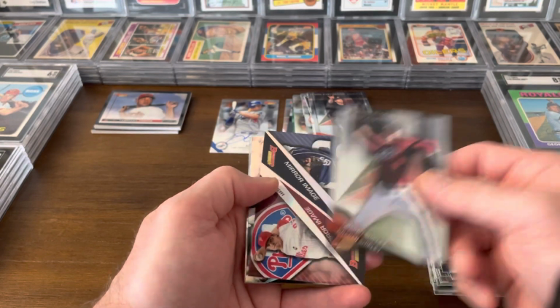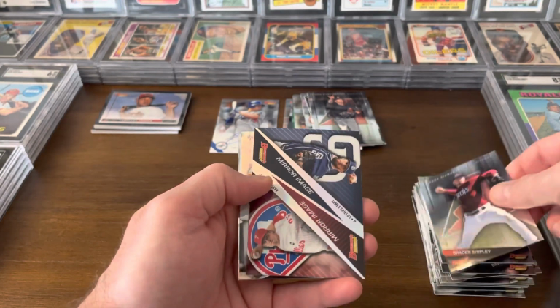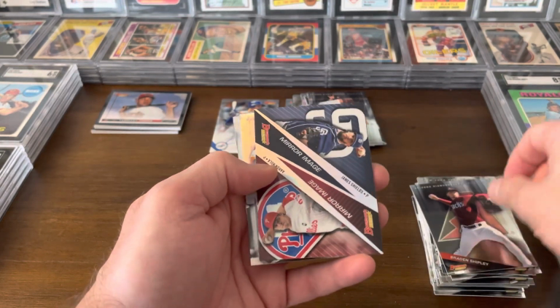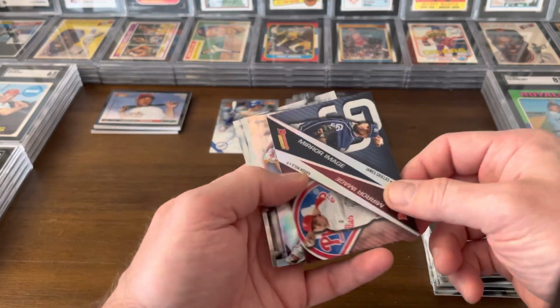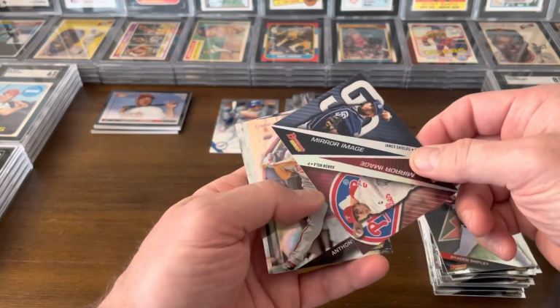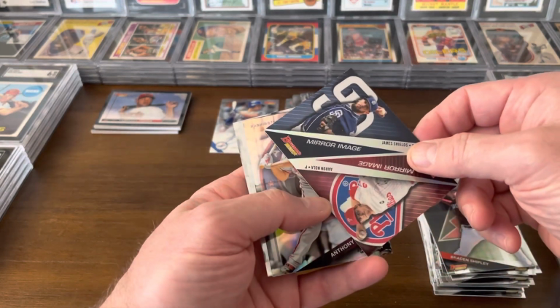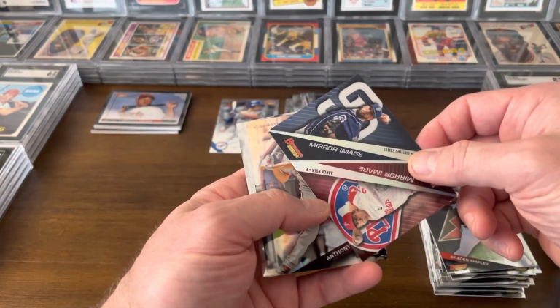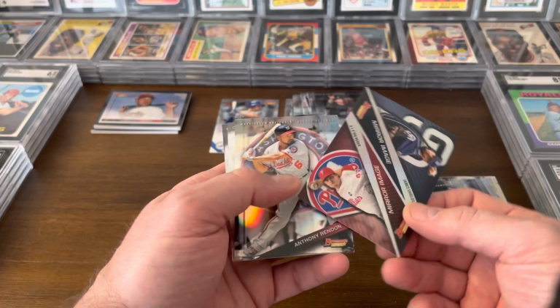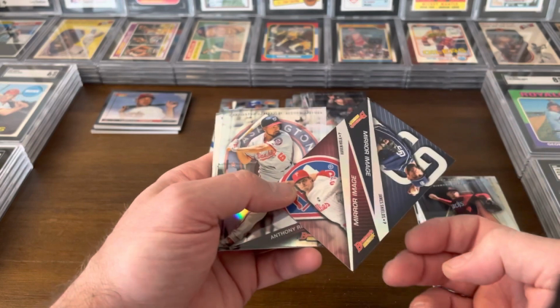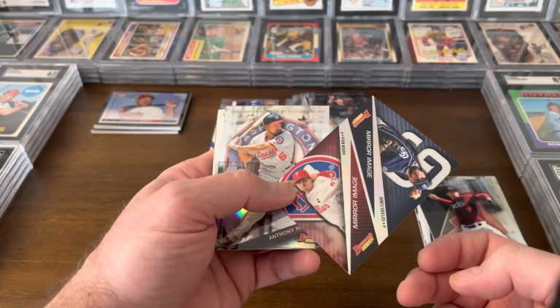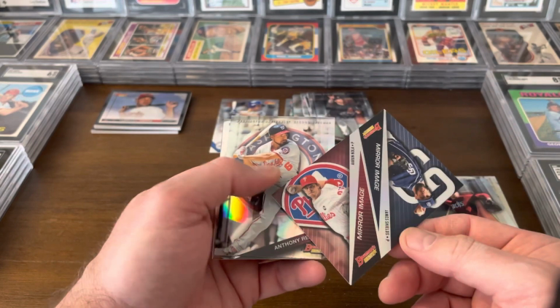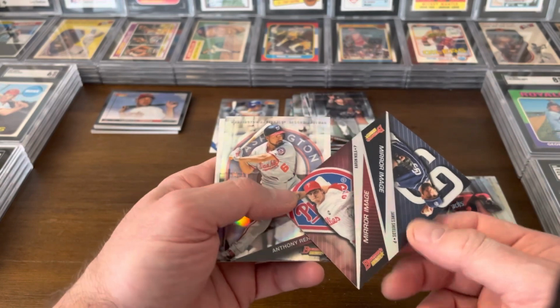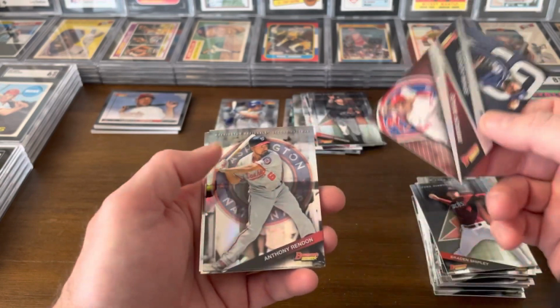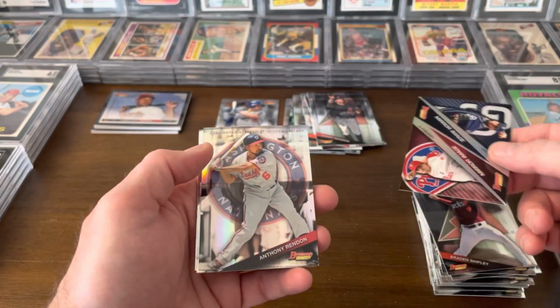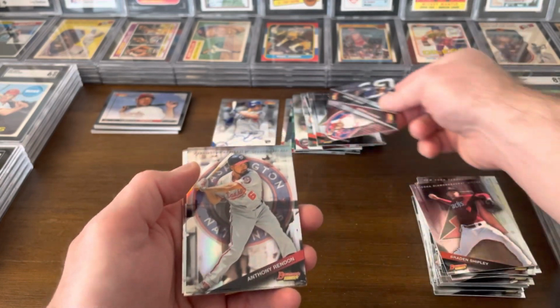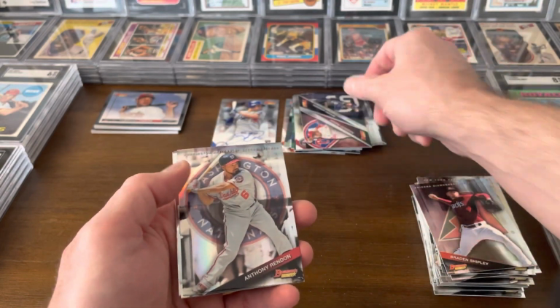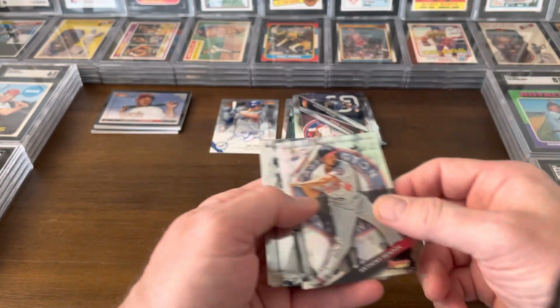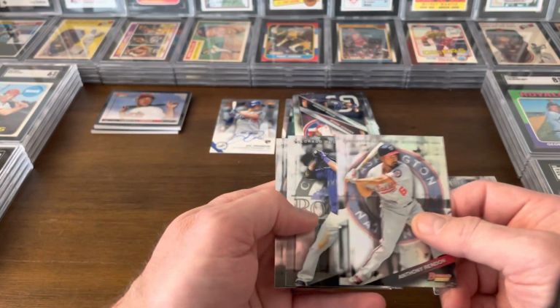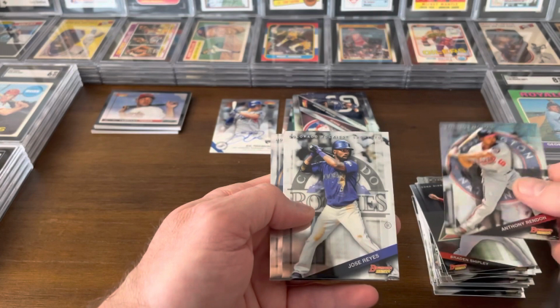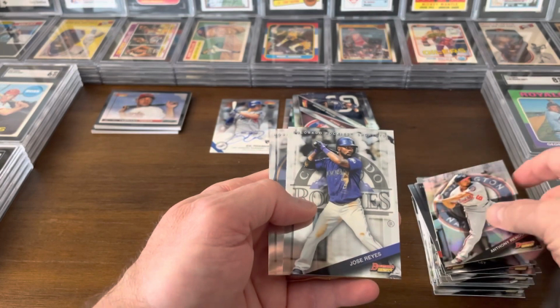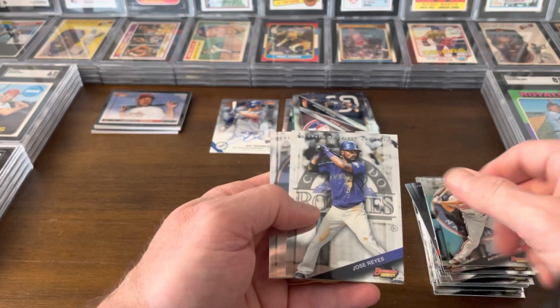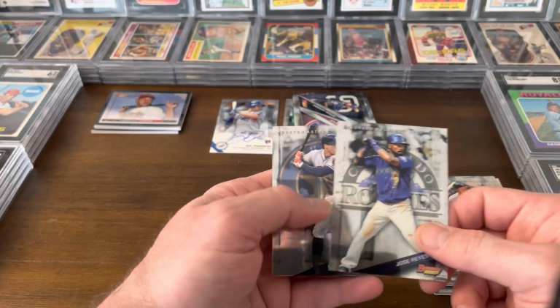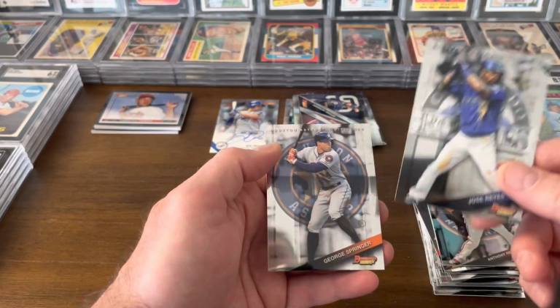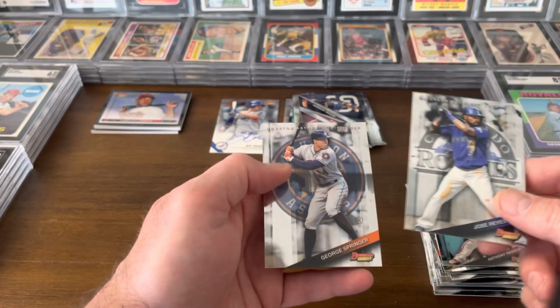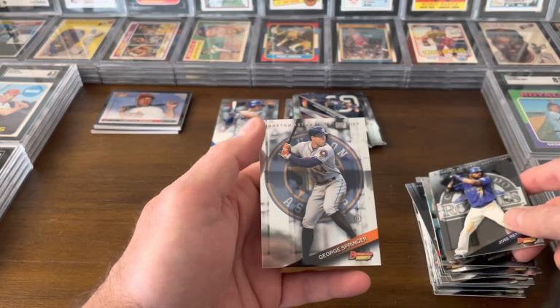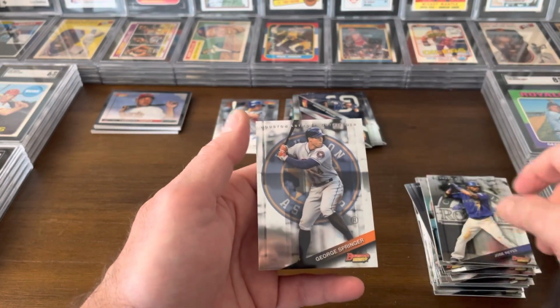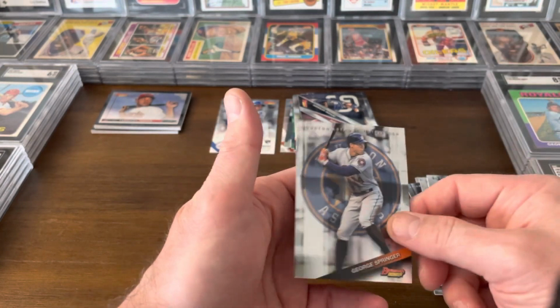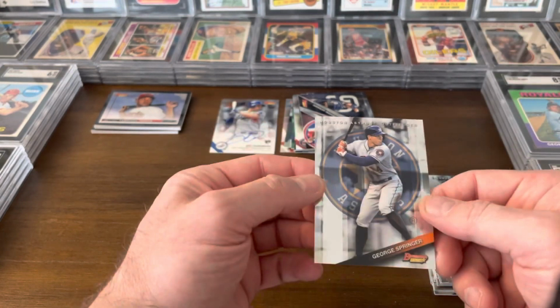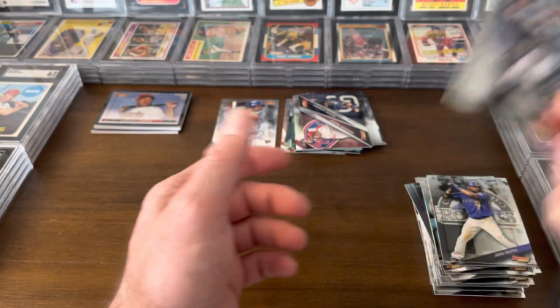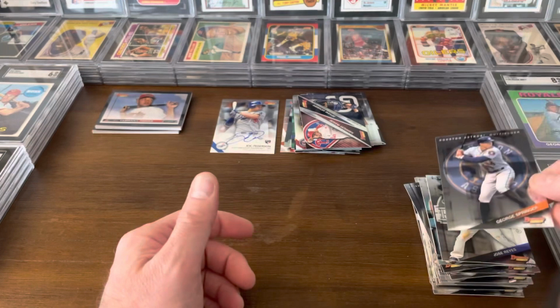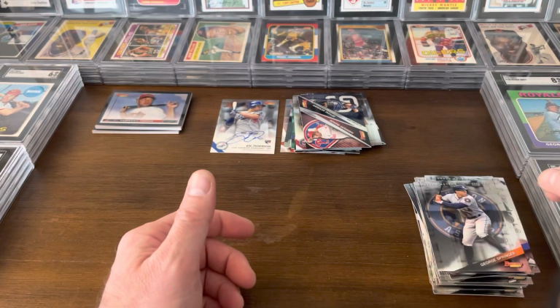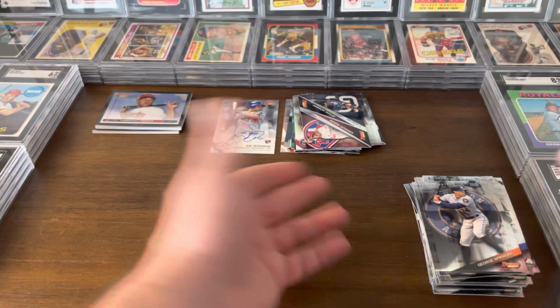There's Shipley. Here's another mirror image — this is James Shields and Aaron Nola. This would be a rookie for Nola. There's a Rendon, Jose Reyes — I always forget he played for the Rockies — and there's George Springer.